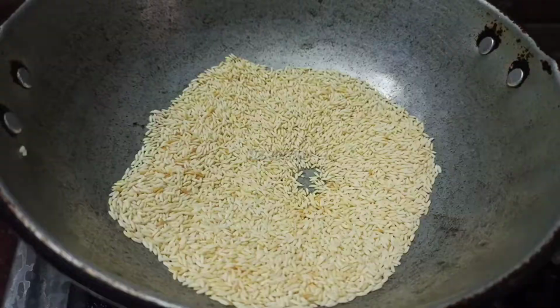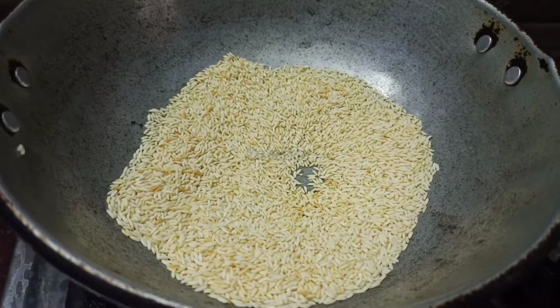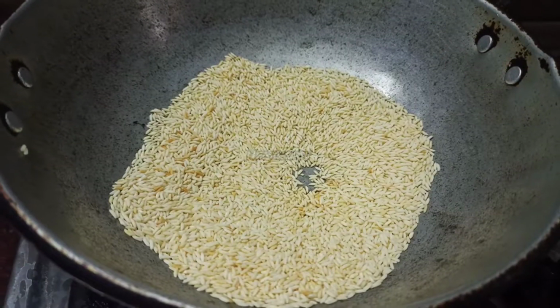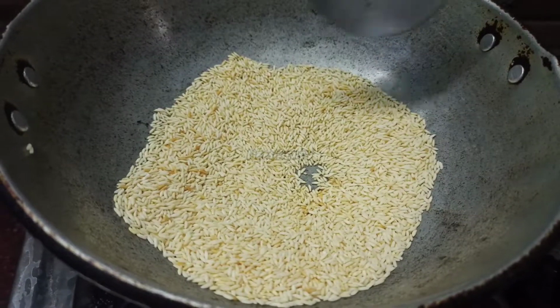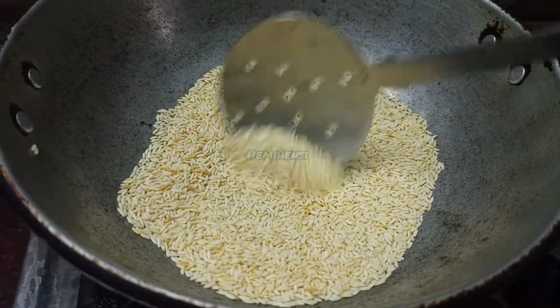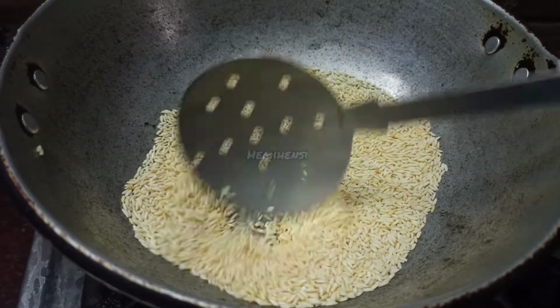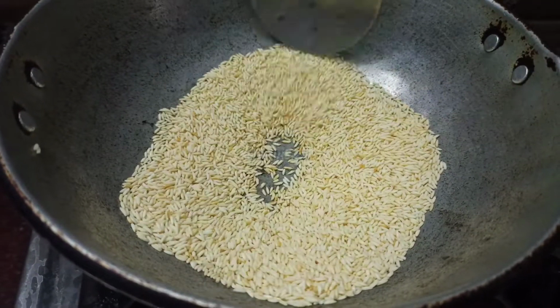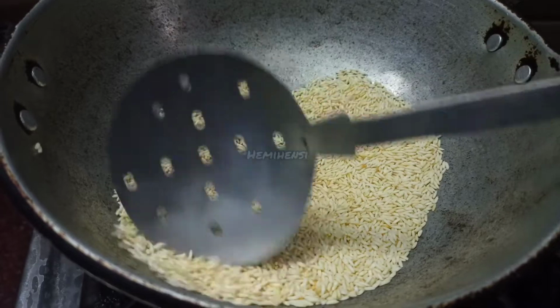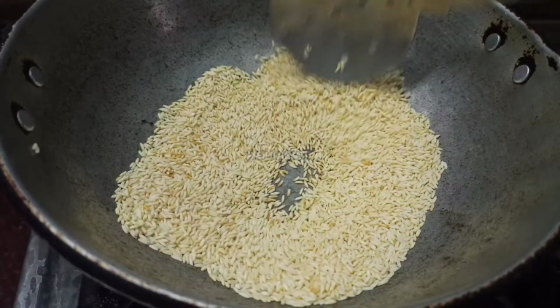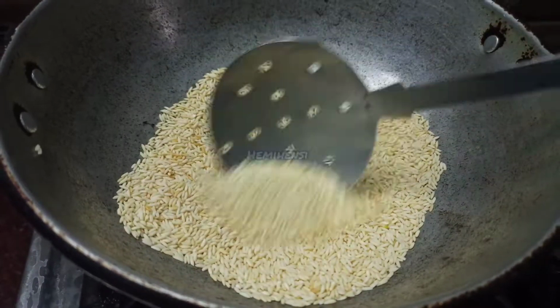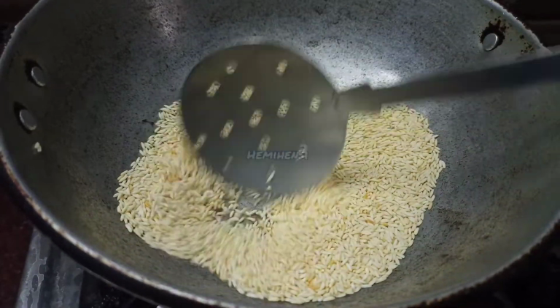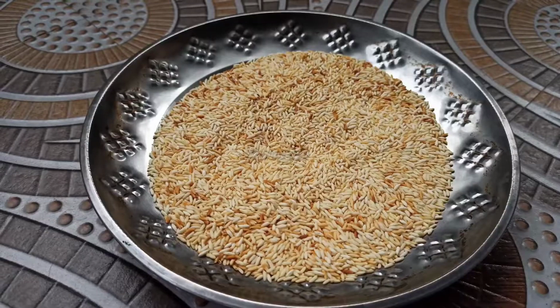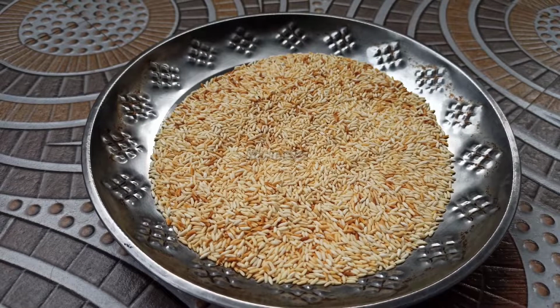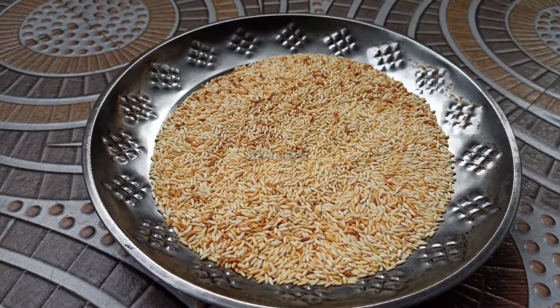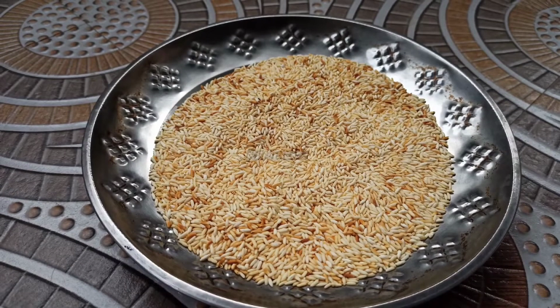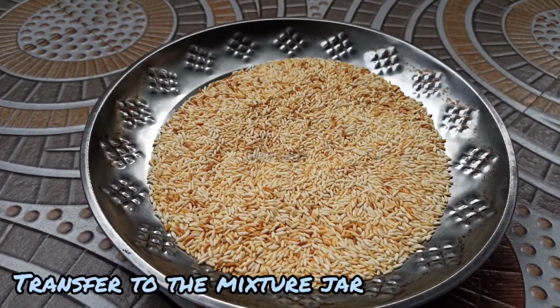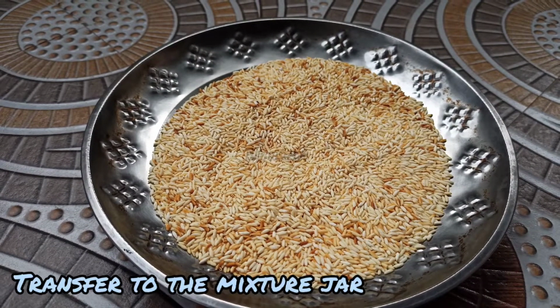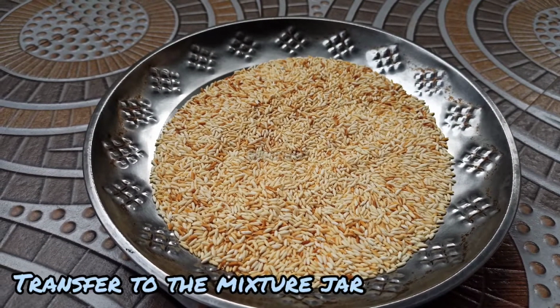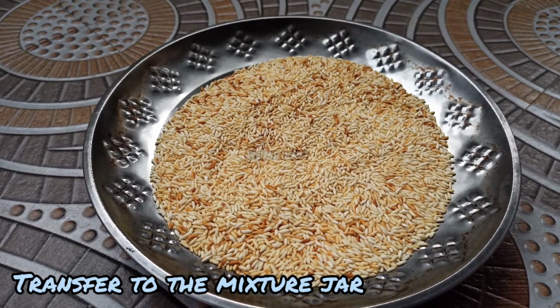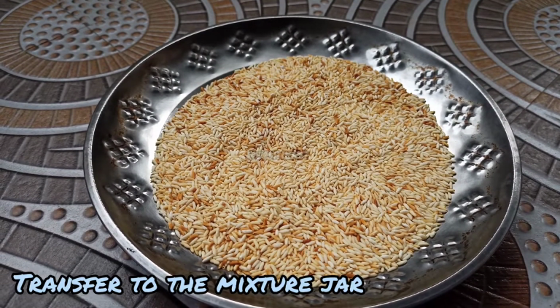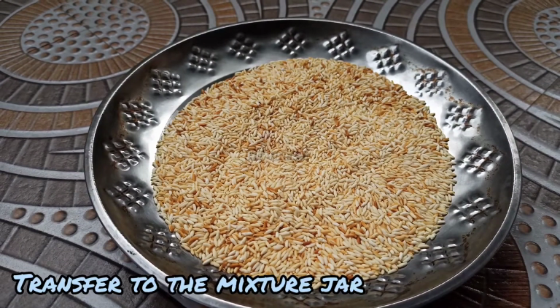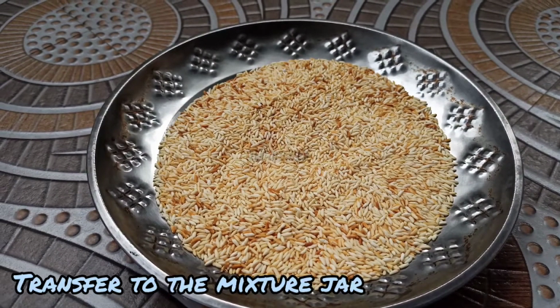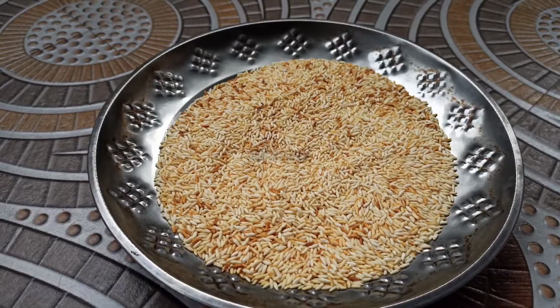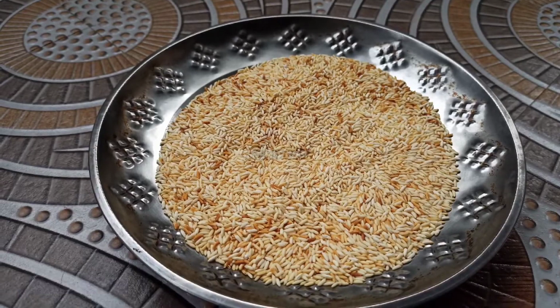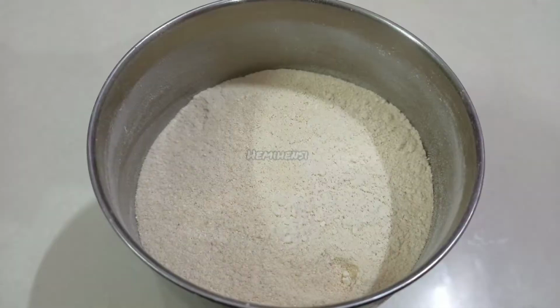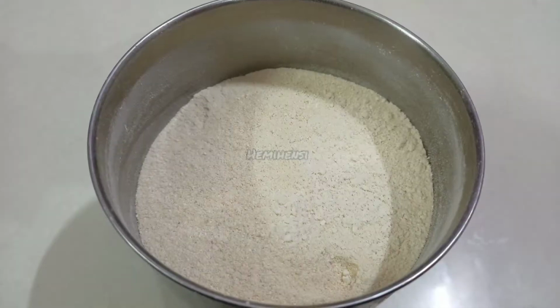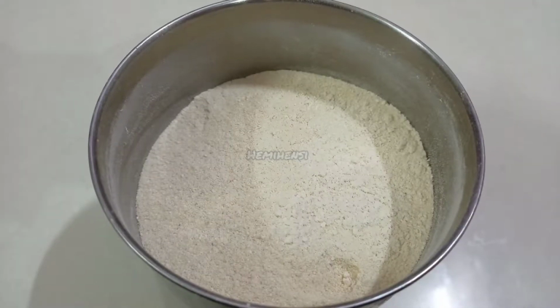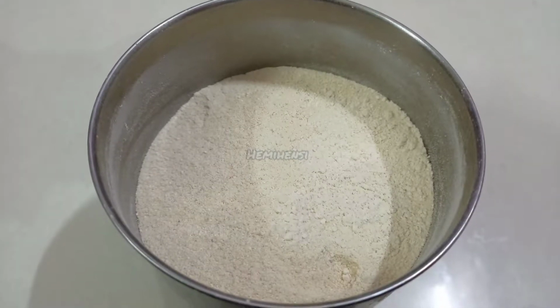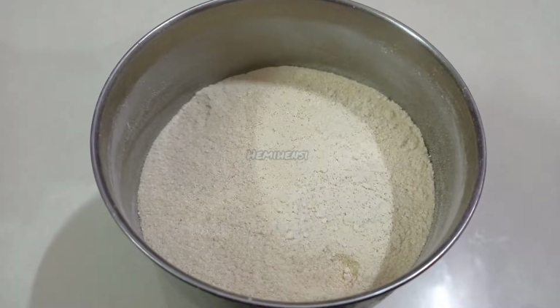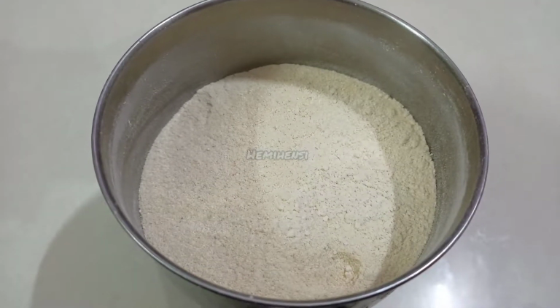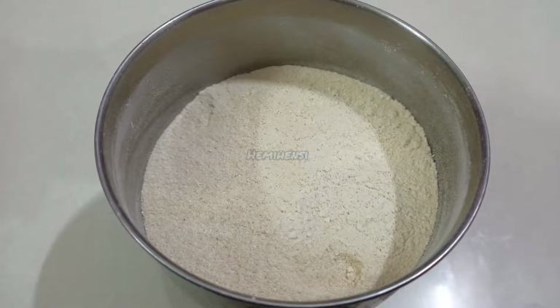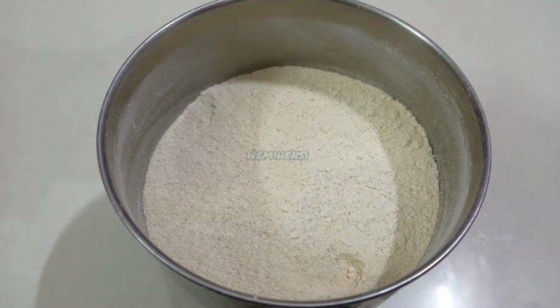You want to fry it, then you can add the dish. Take a fresh baking paper.